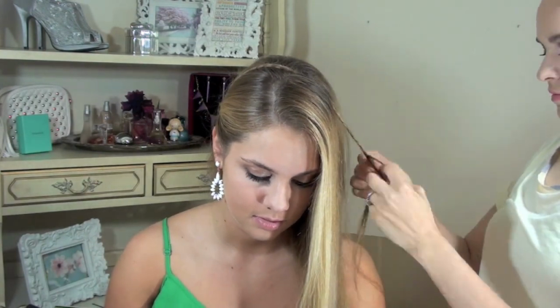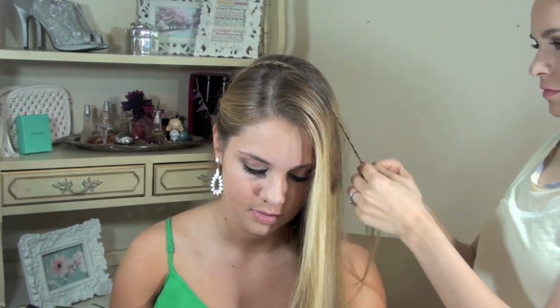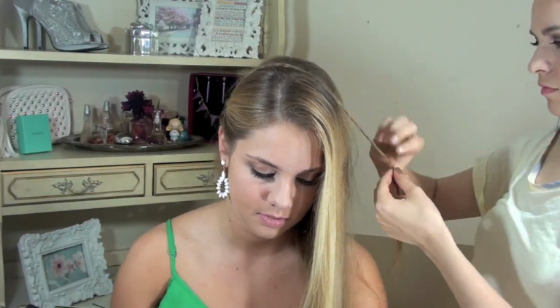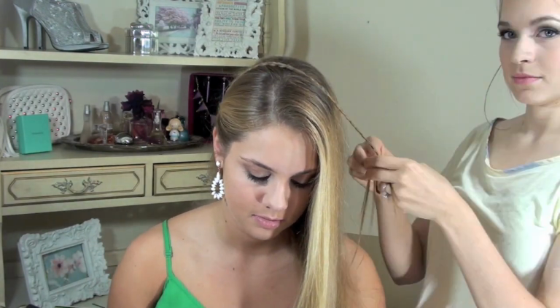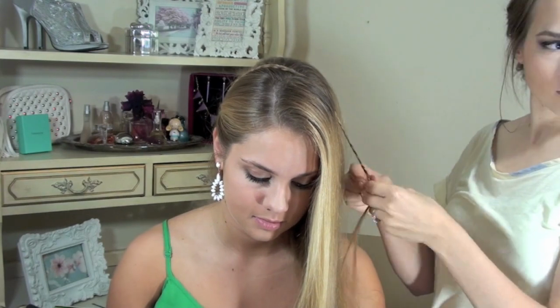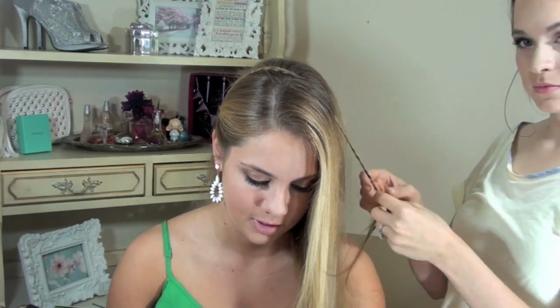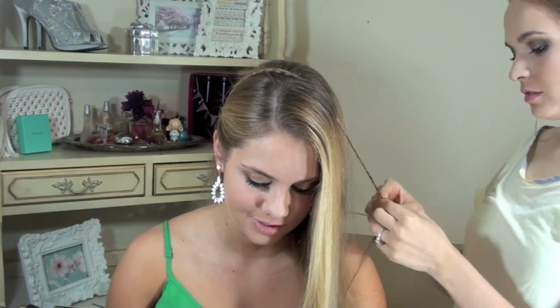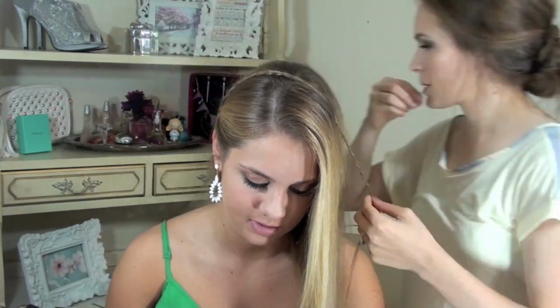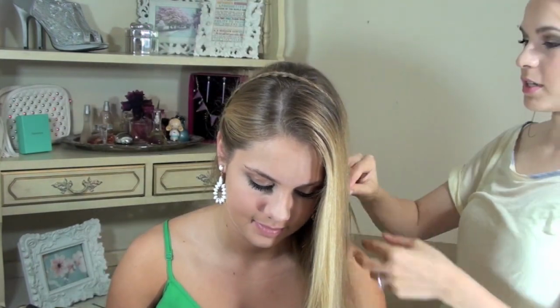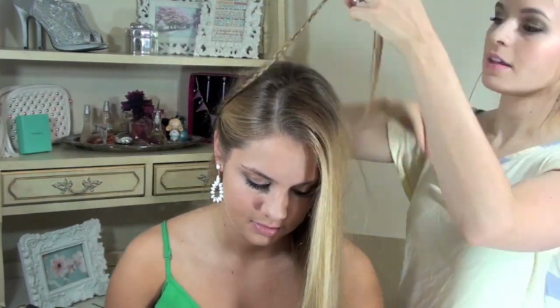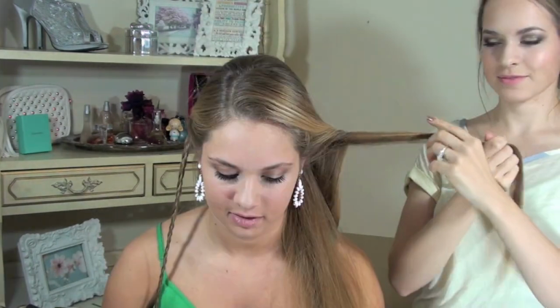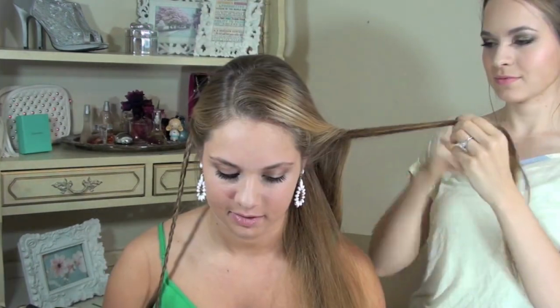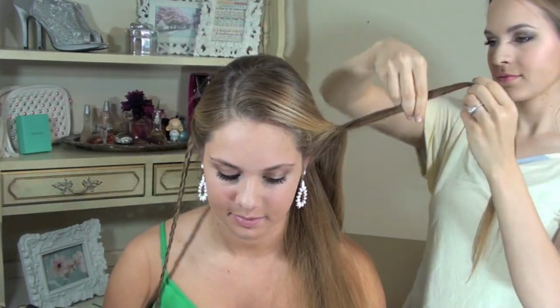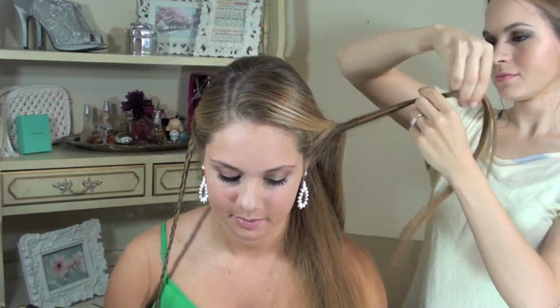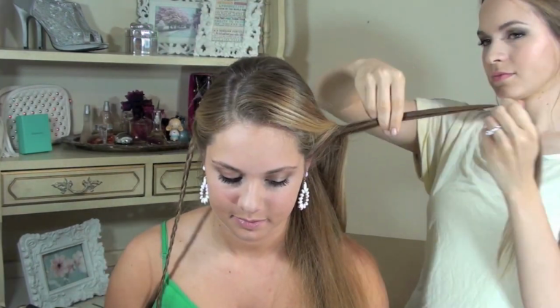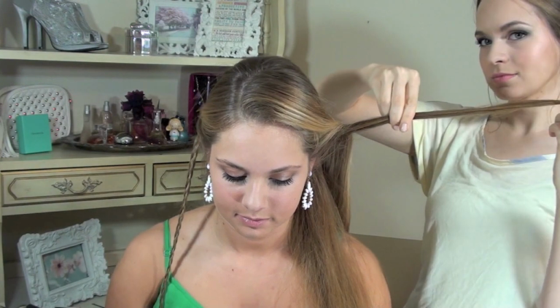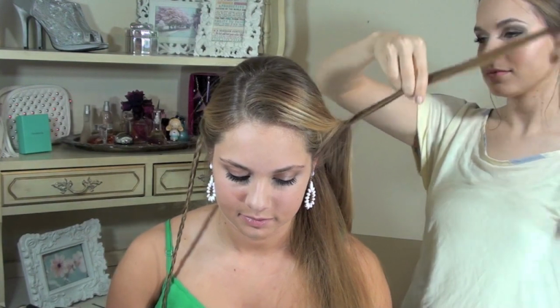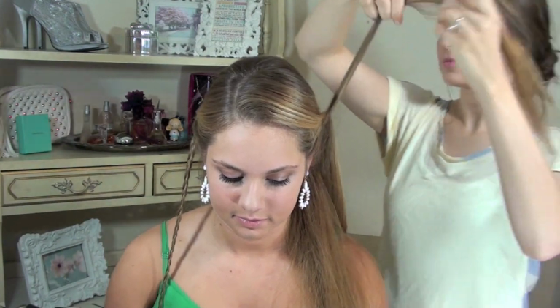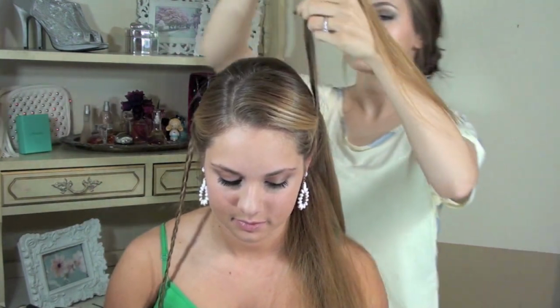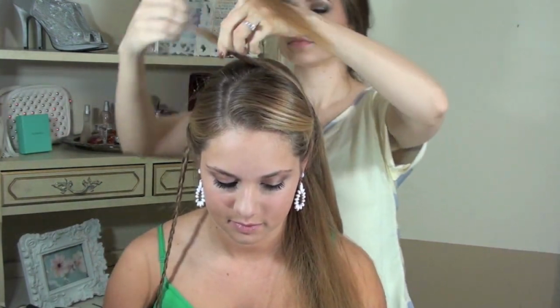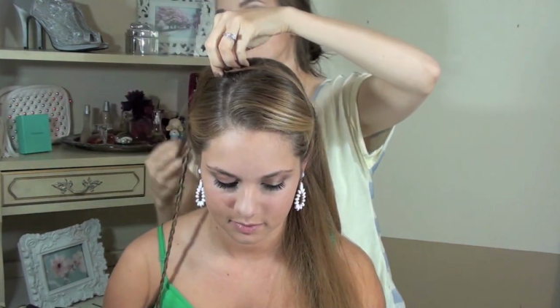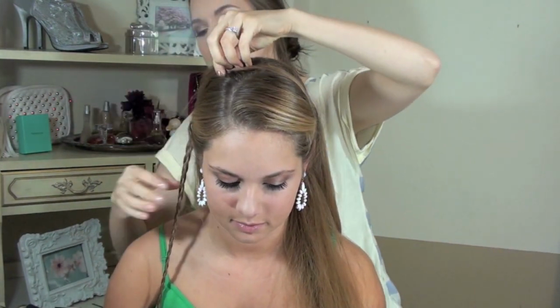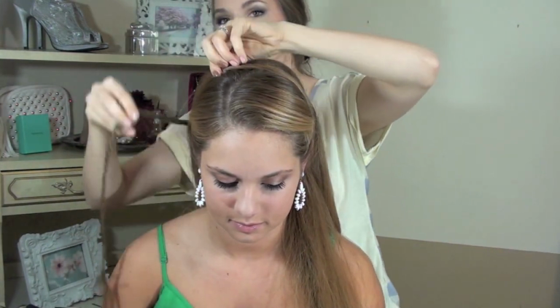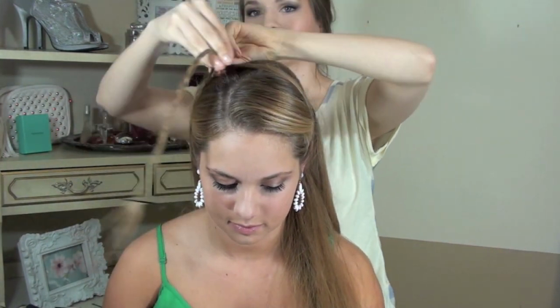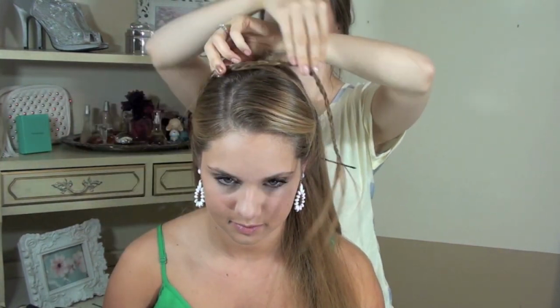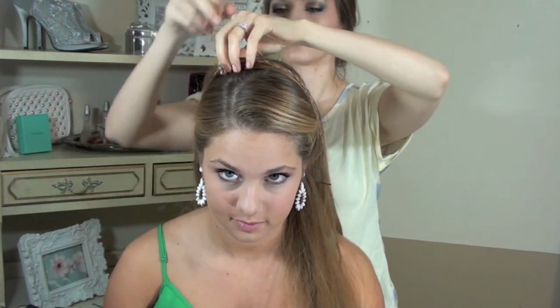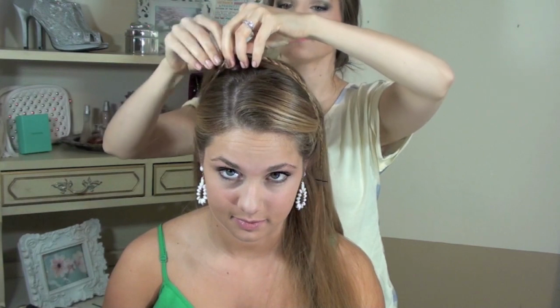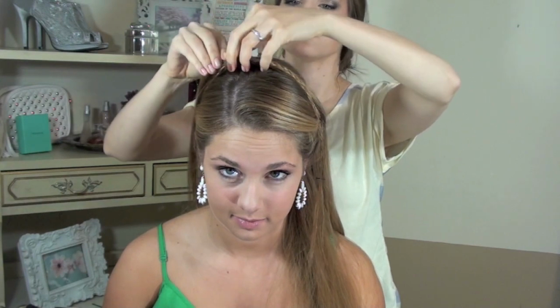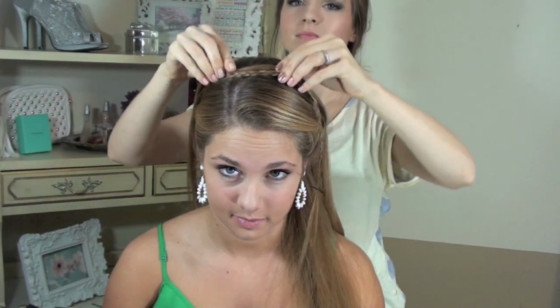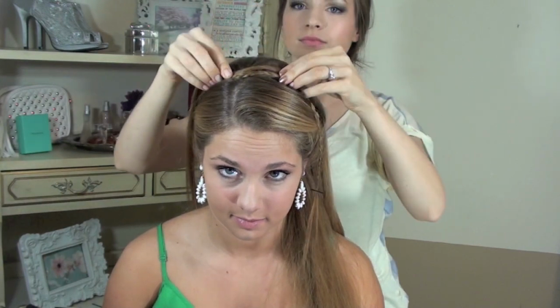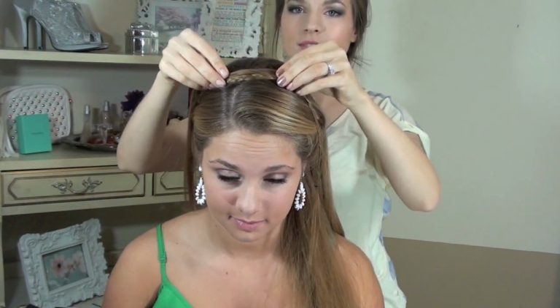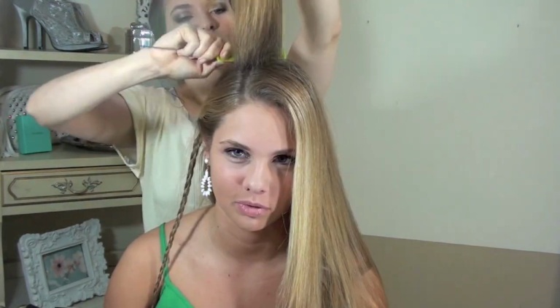Once you braid it all the way down, go ahead and secure it with a clip, a pin, or a hairband of some kind. And then again, if you need to, on the other side get a matching section and braid it all the way, and then you're going to join the two at the top together. This is just optional in case your hair is a little bit shorter.